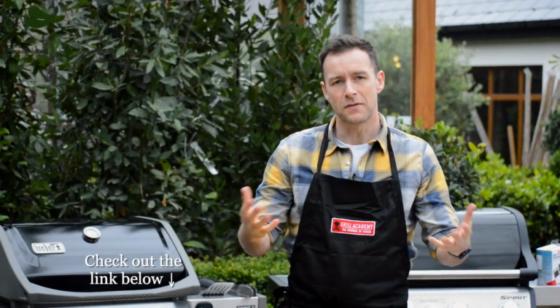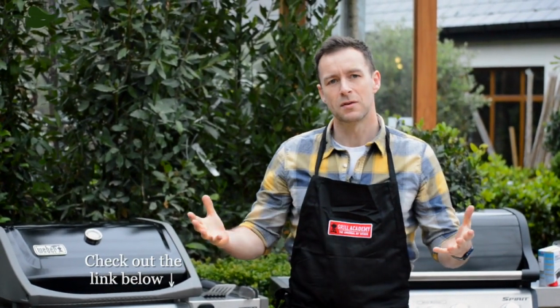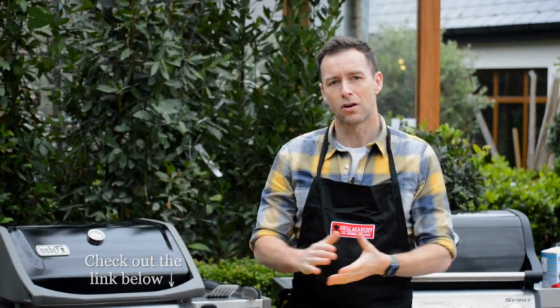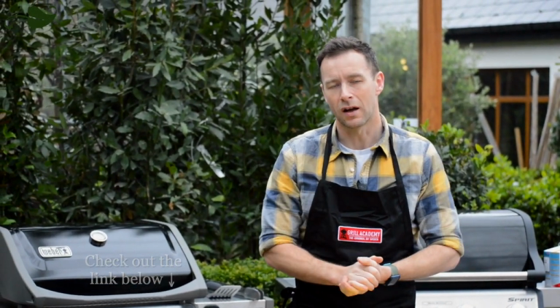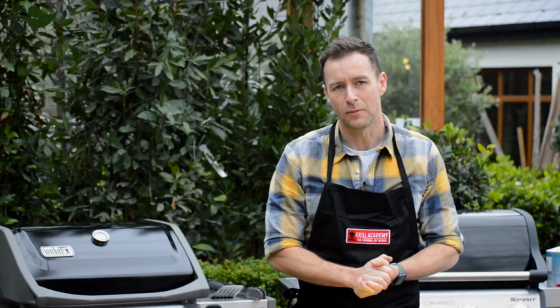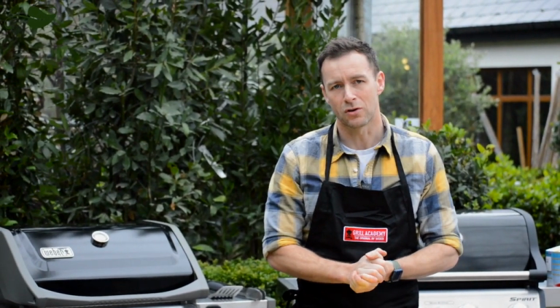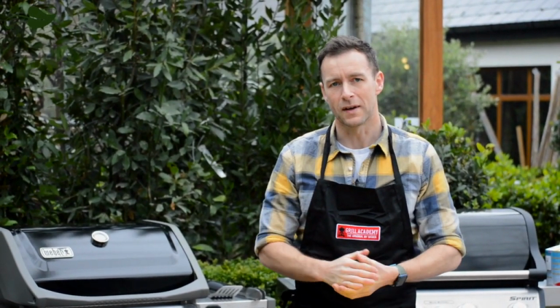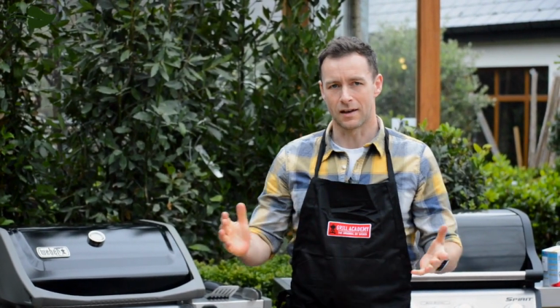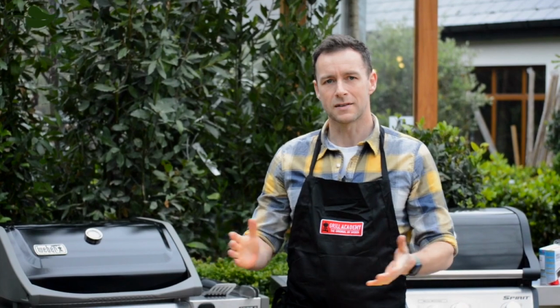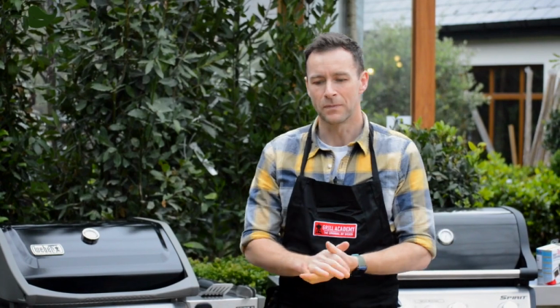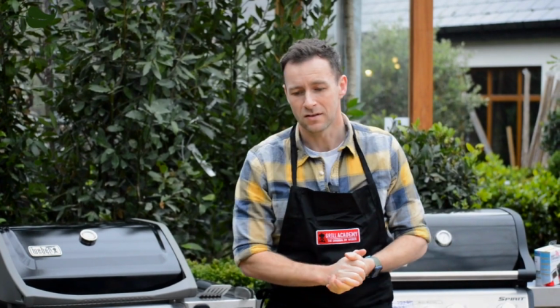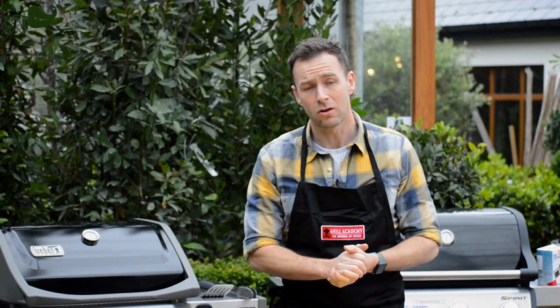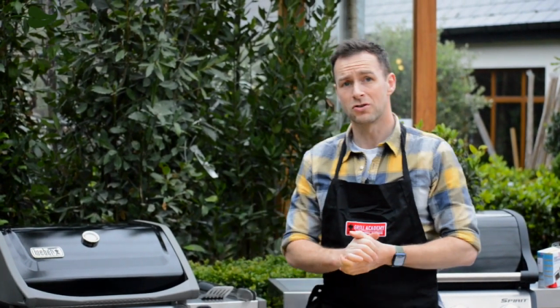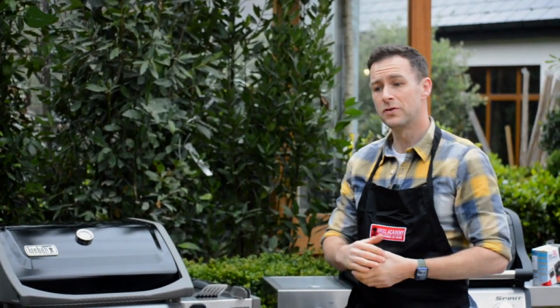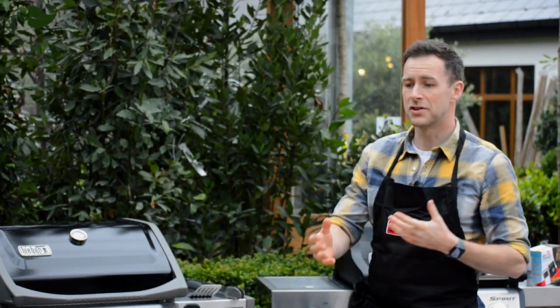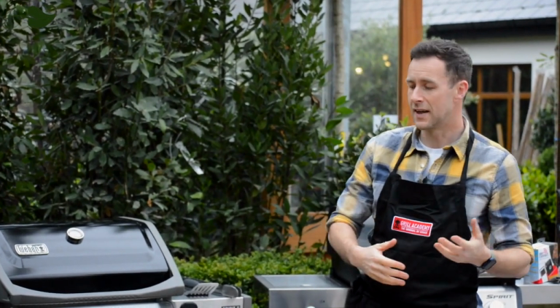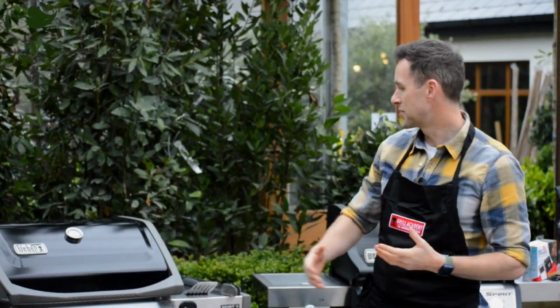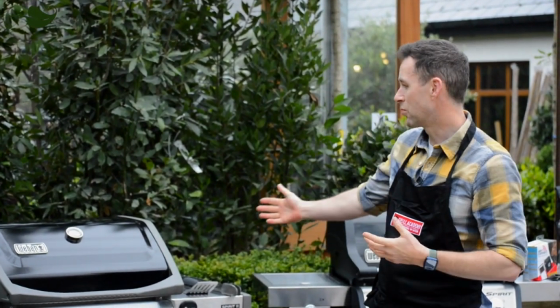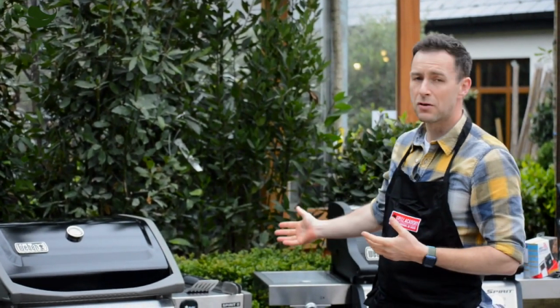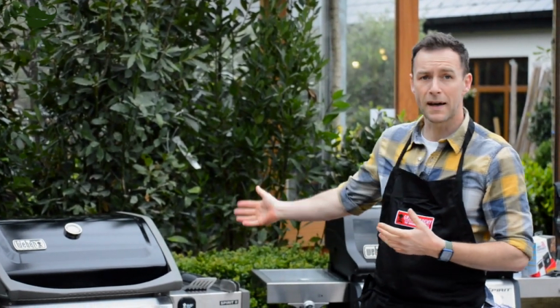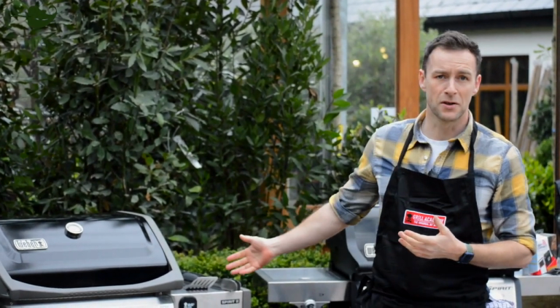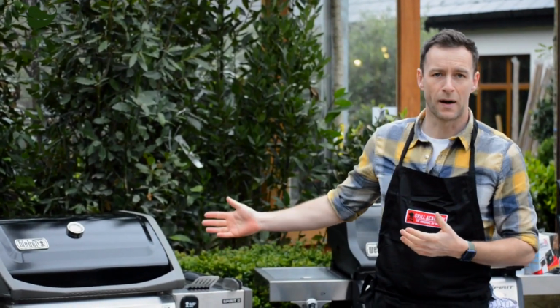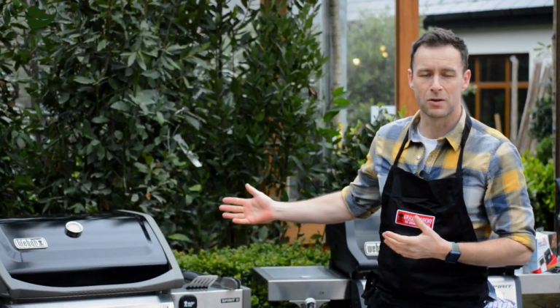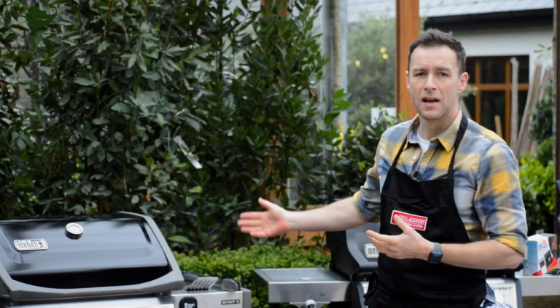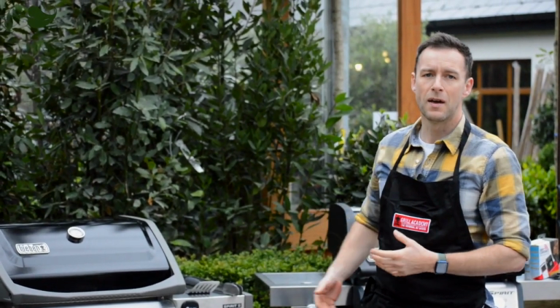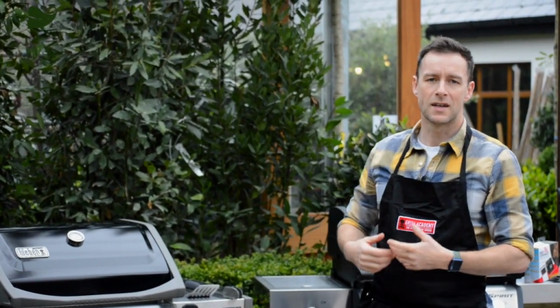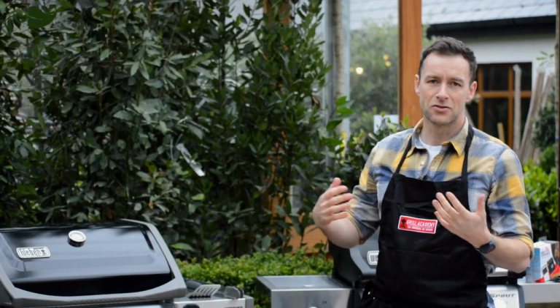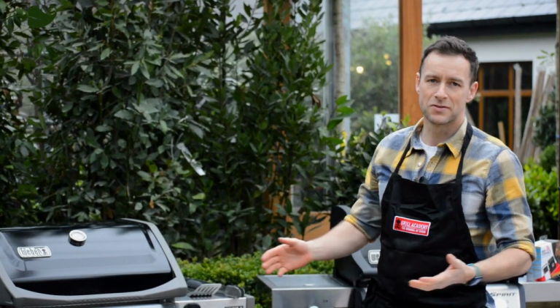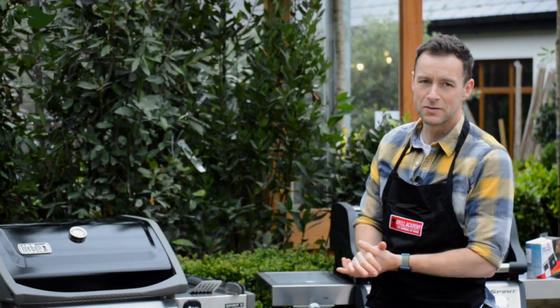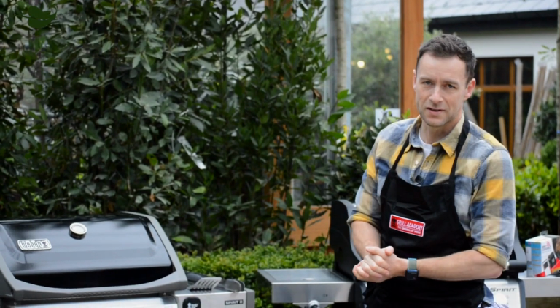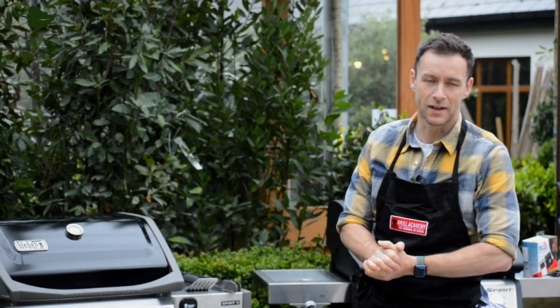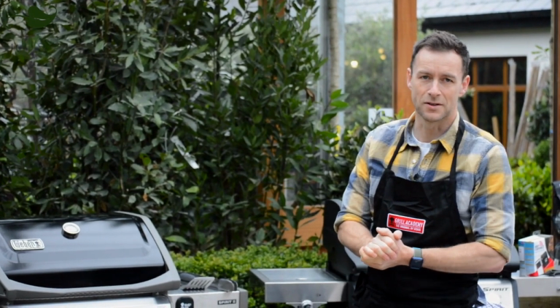So obviously we're all cooking a lot more at home because of the lockdown, so I'm going to go through a few dishes today just to show you how you can maximize your barbecue and maybe start introducing new dishes into the kitchen.